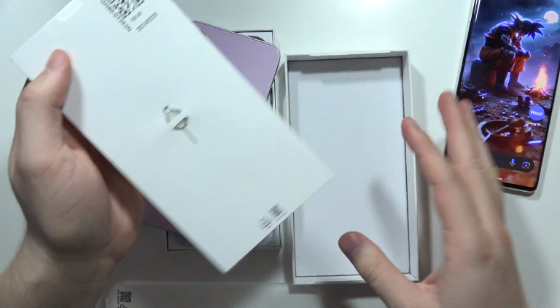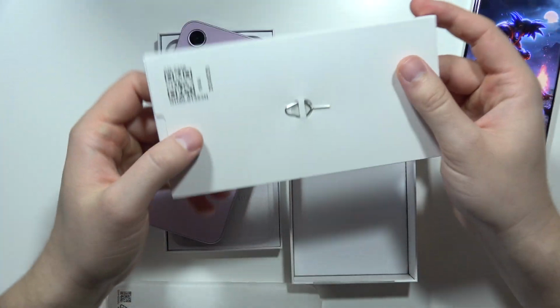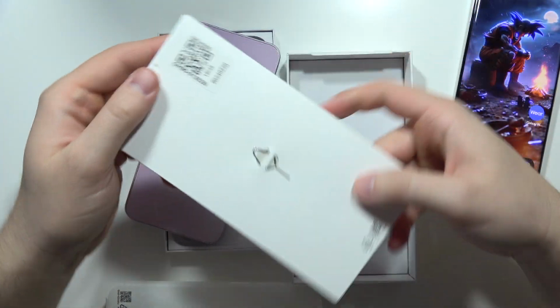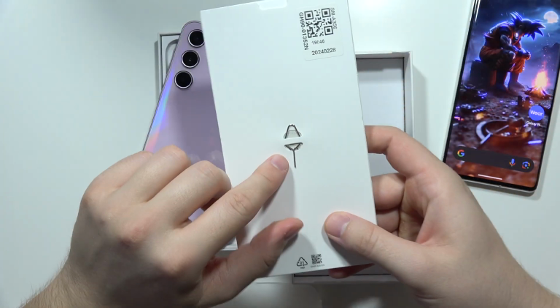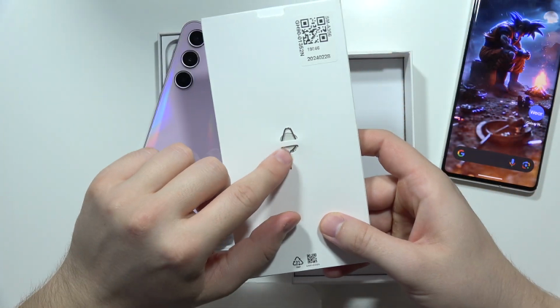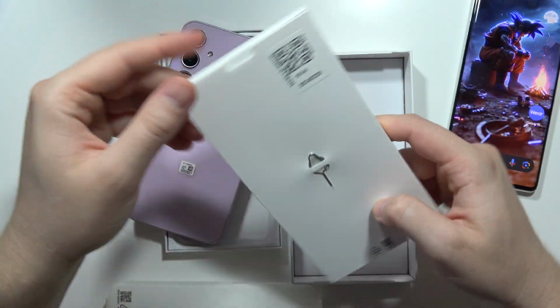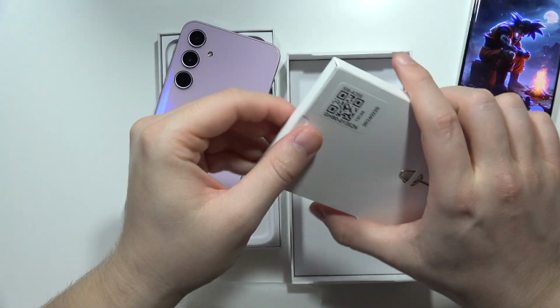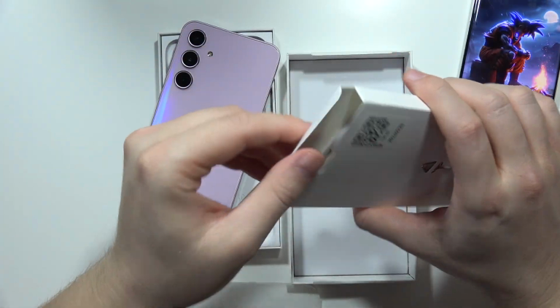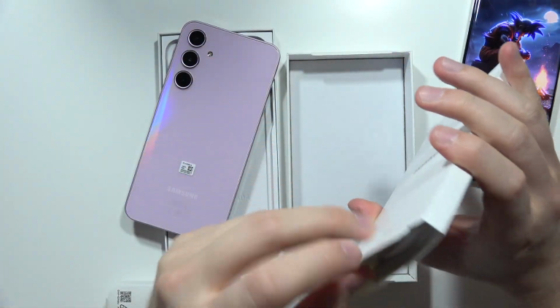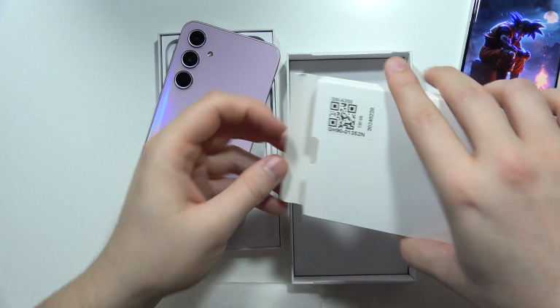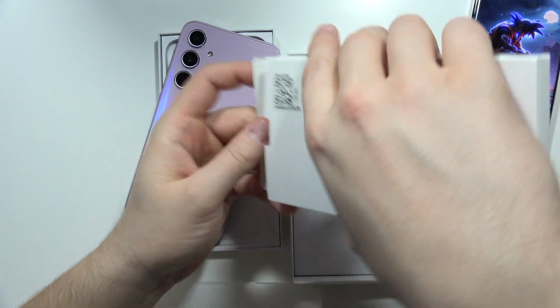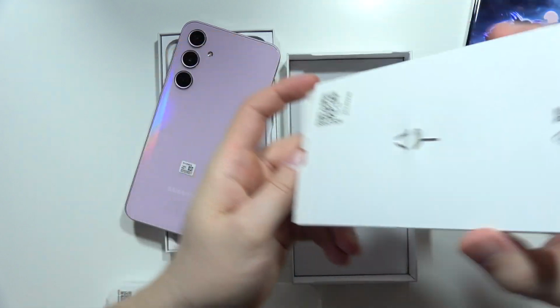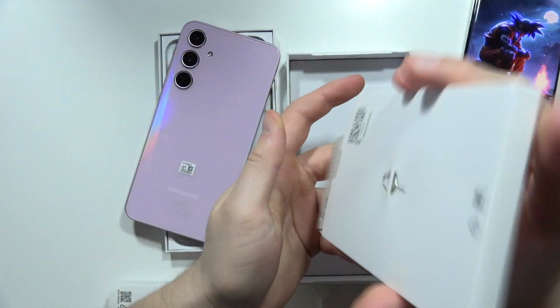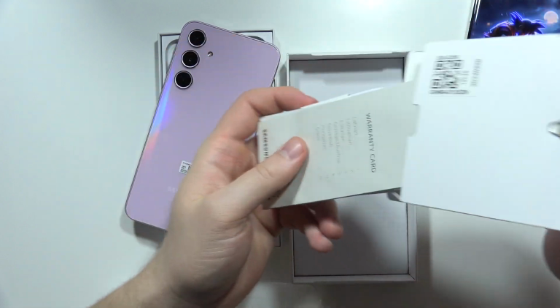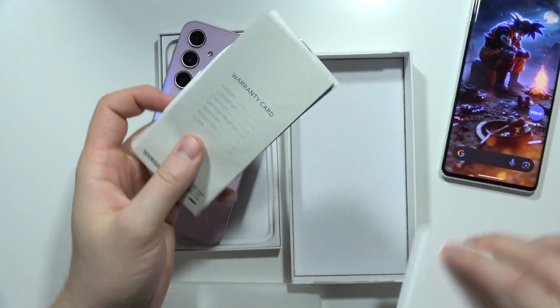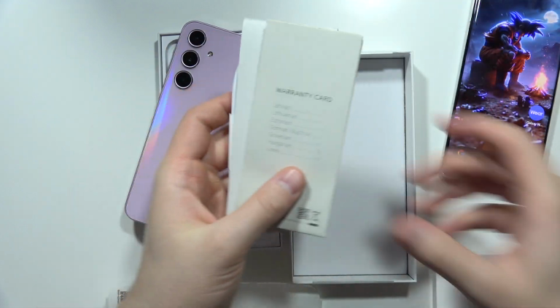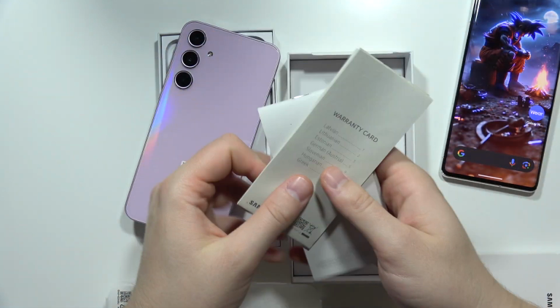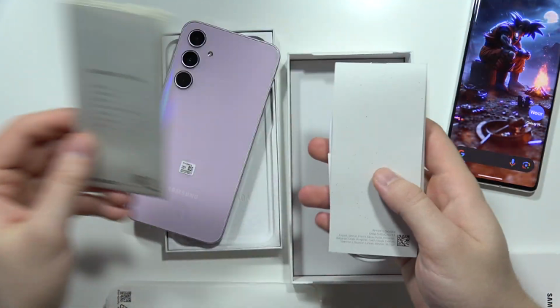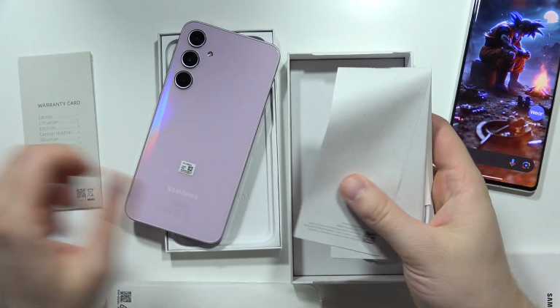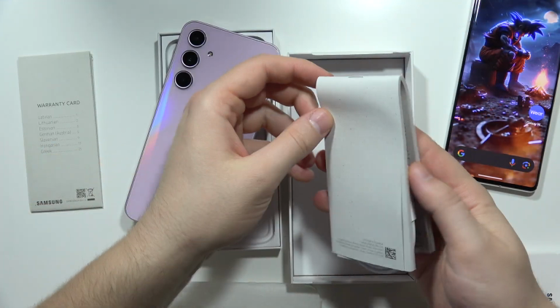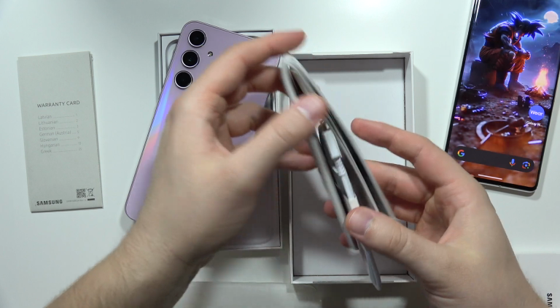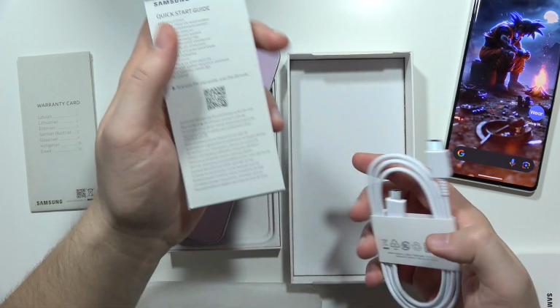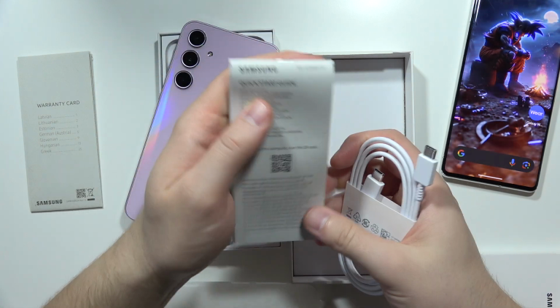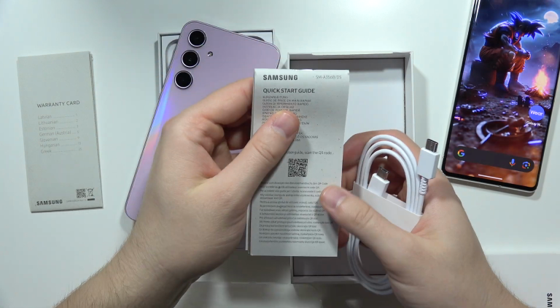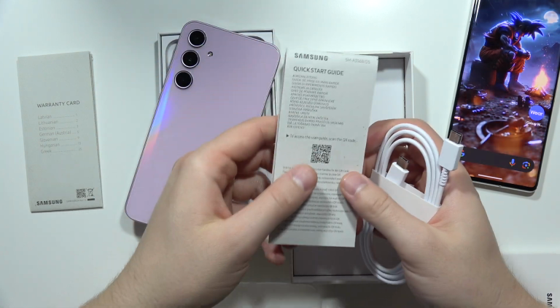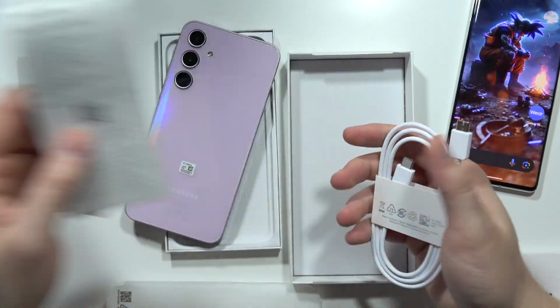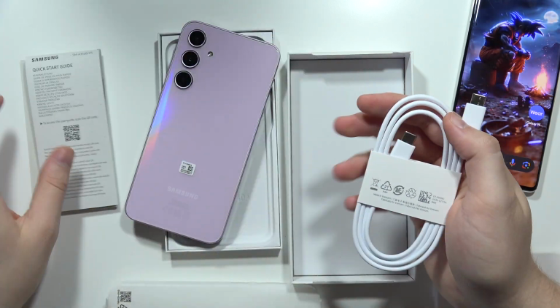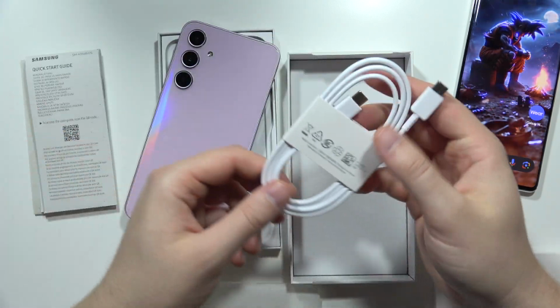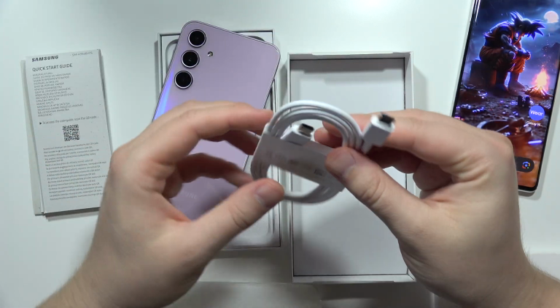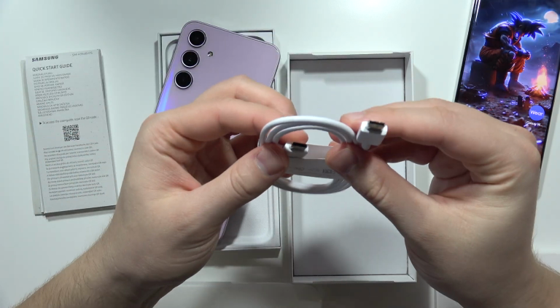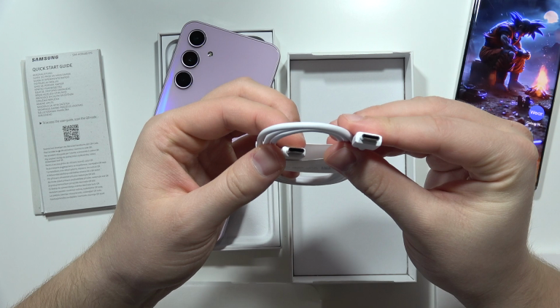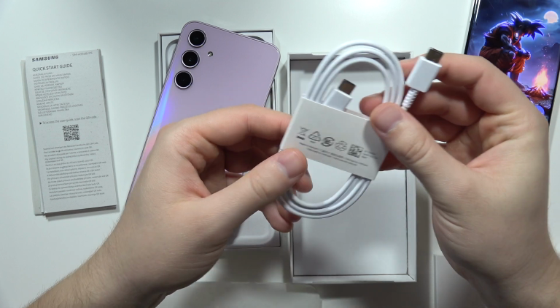From here we can find the SIM tool, and right here we've got the warranty card. This is the quick start guide and the double USB-C cable.